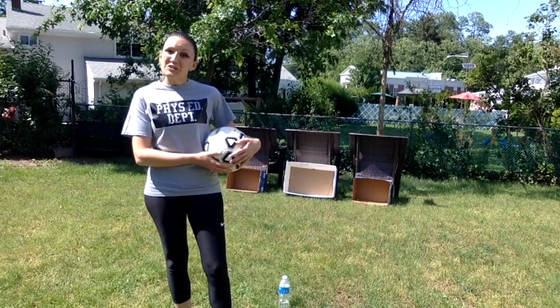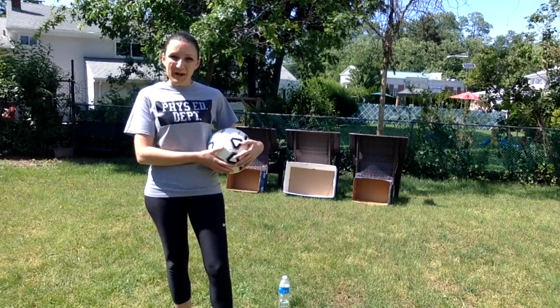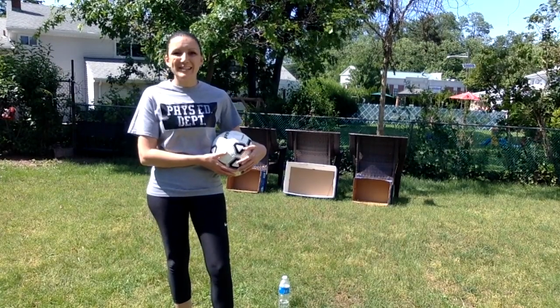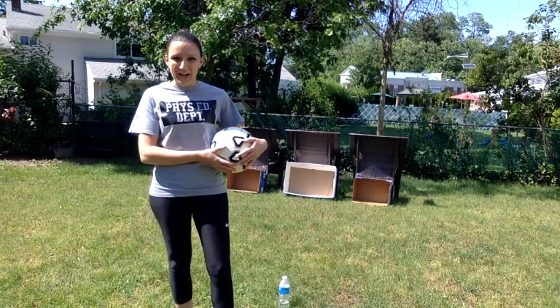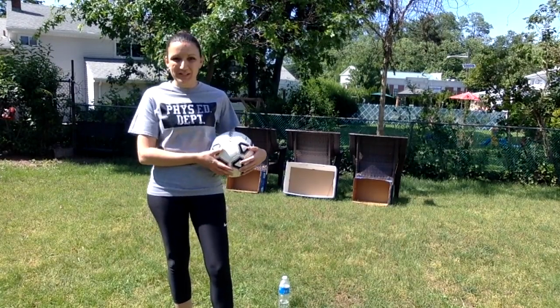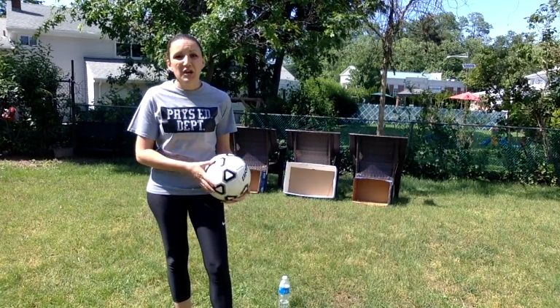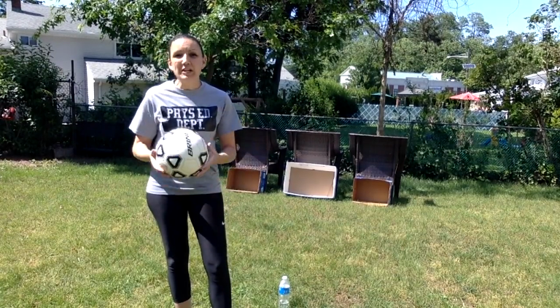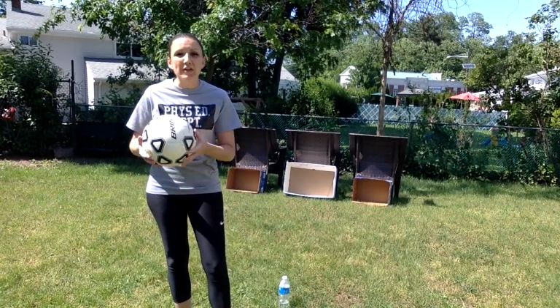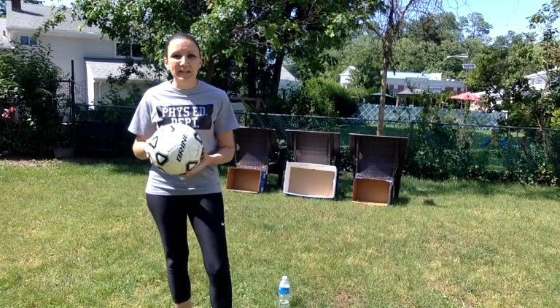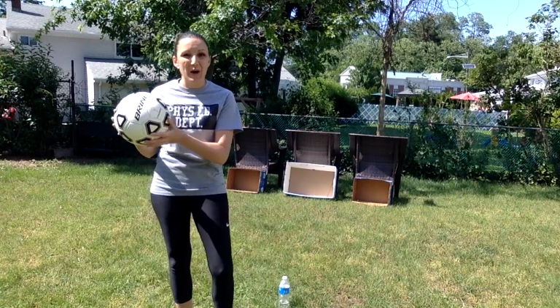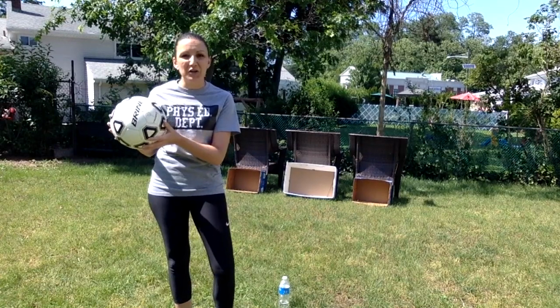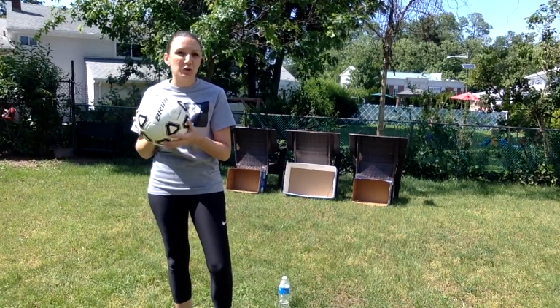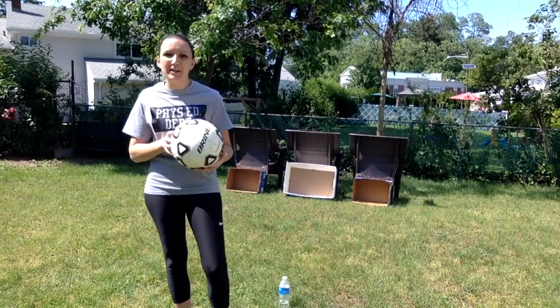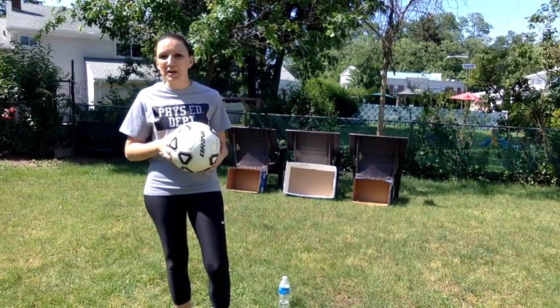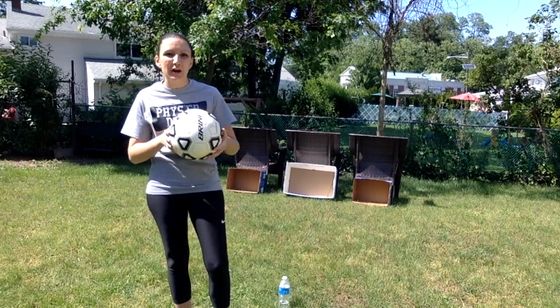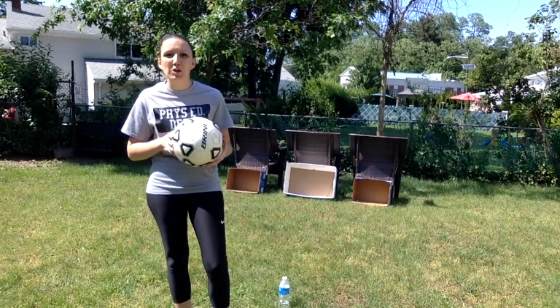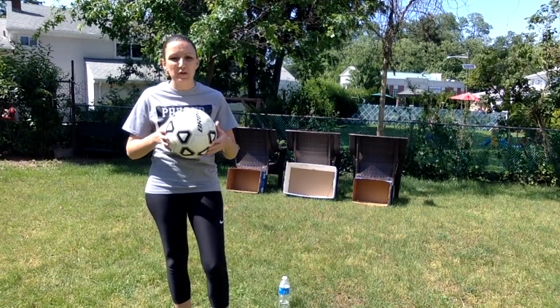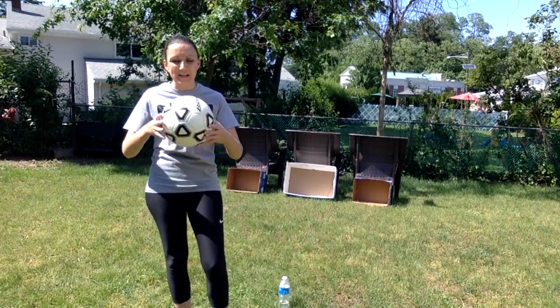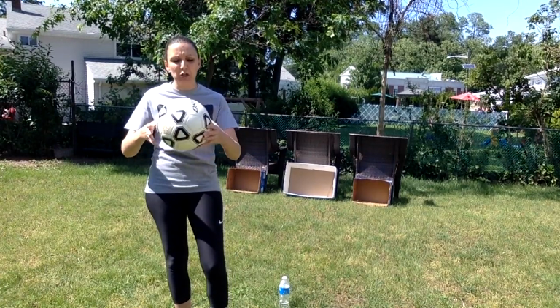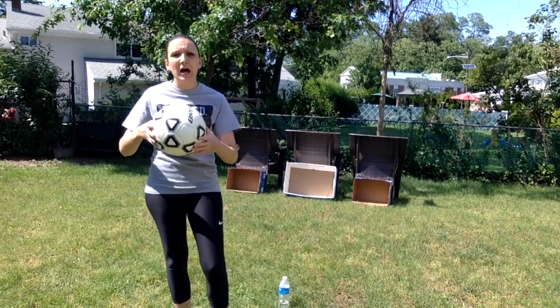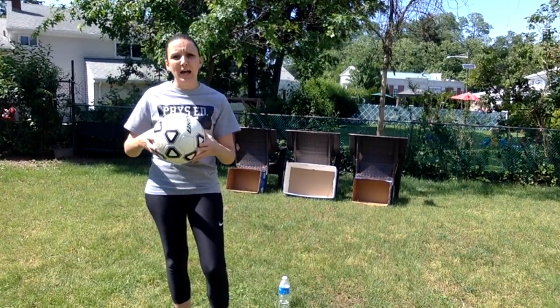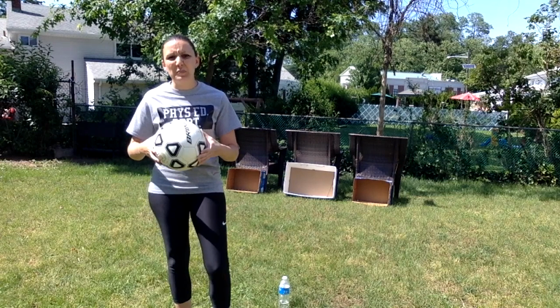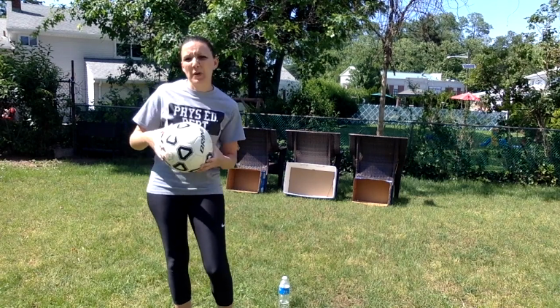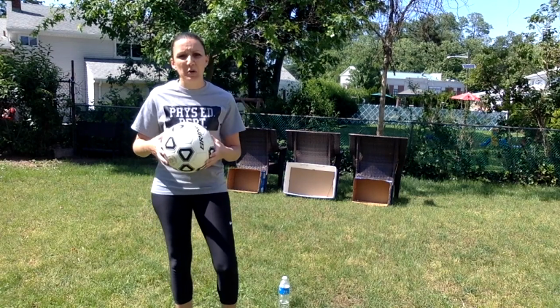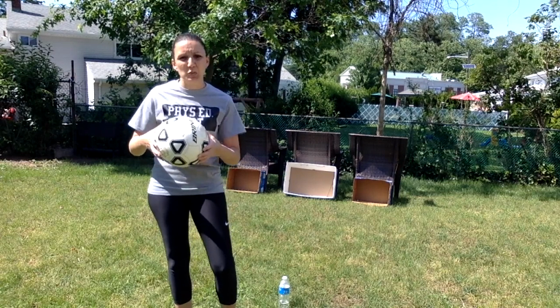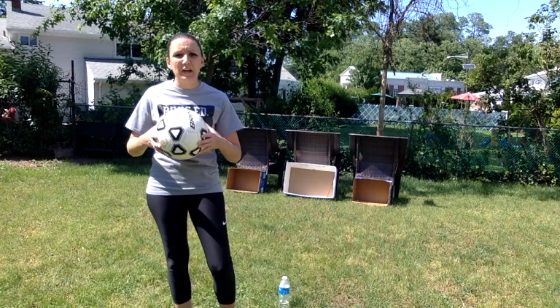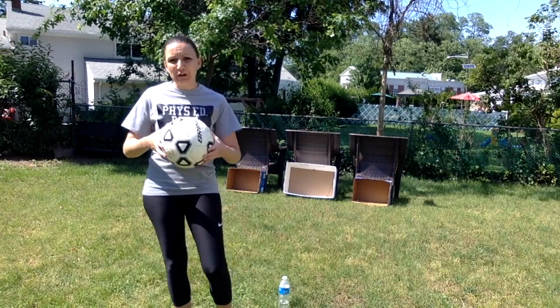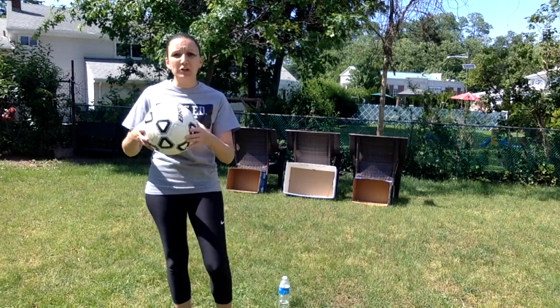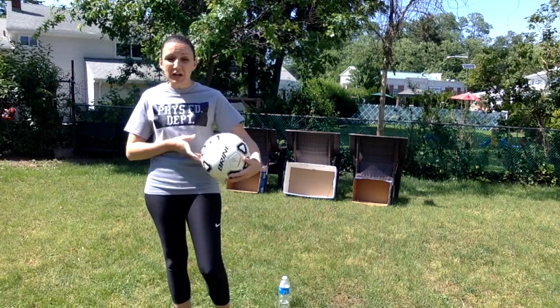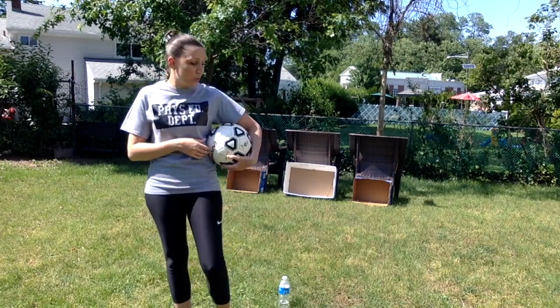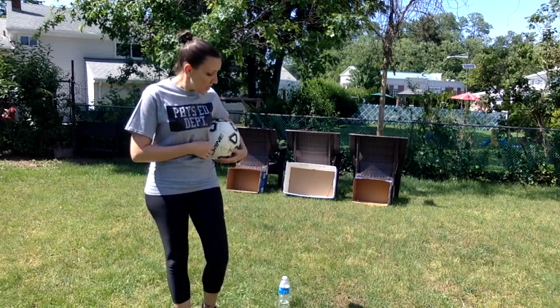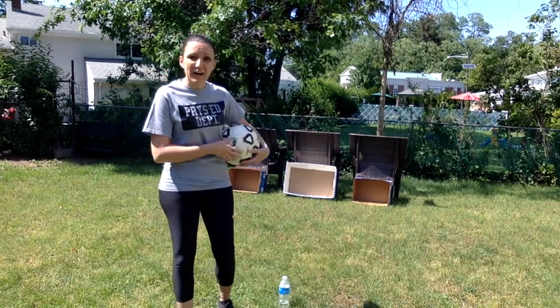So if you want to practice some soccer skills, you need a ball that you can kick. If you have a soccer ball, great. If not, a playground ball or some other ball that's a little bit heavier. A beach ball probably wouldn't work too well, but a playground ball or even a soccer ball would work just fine.